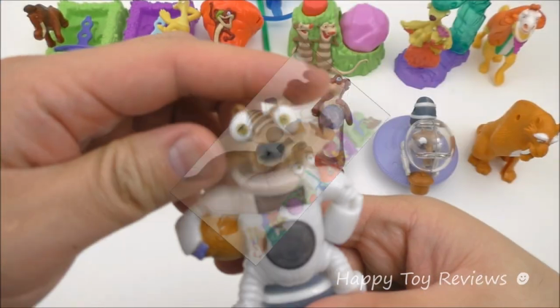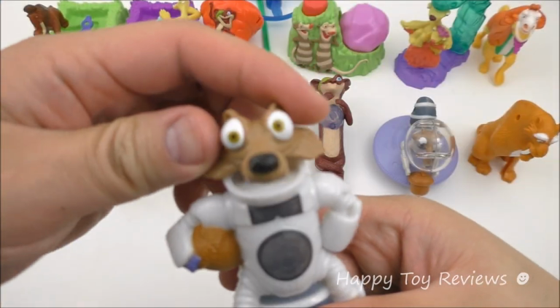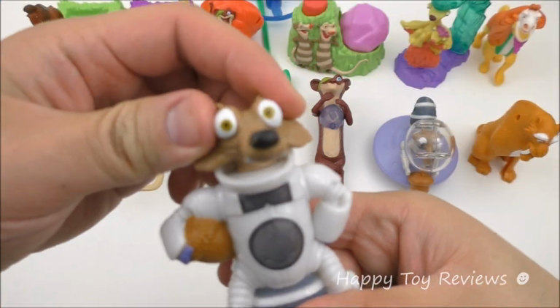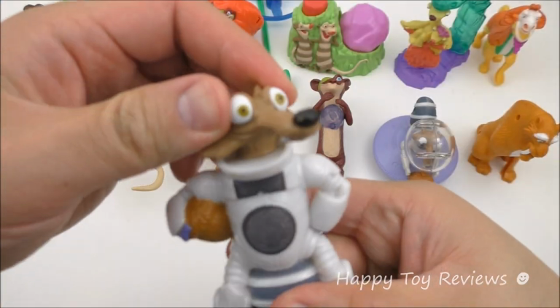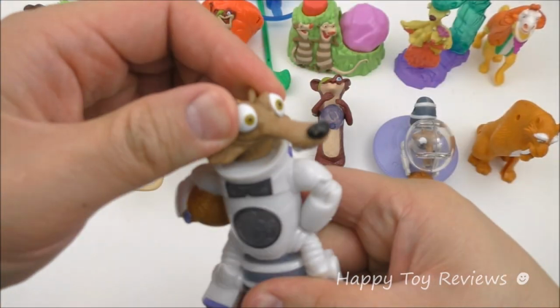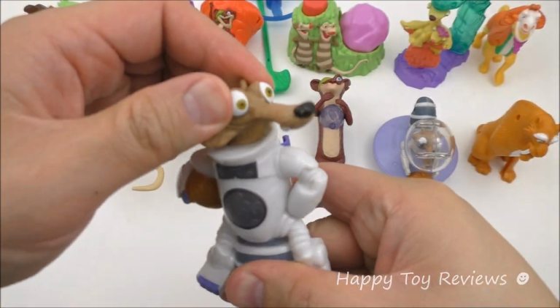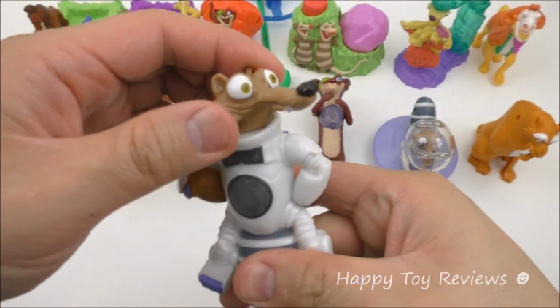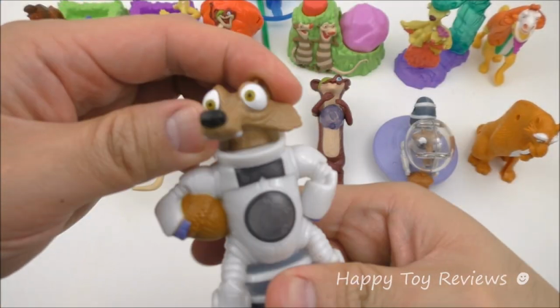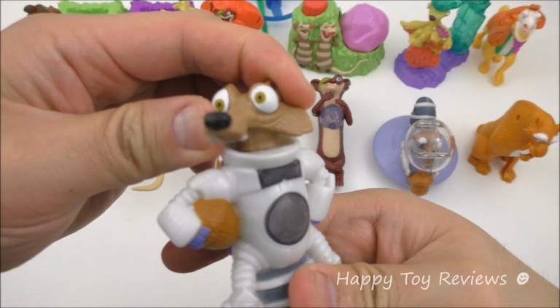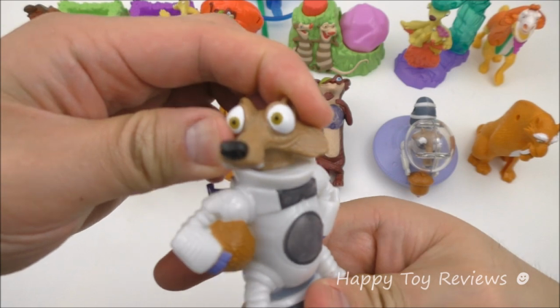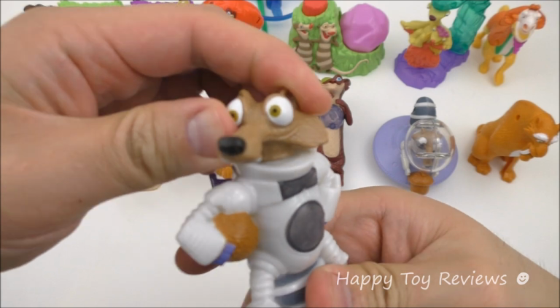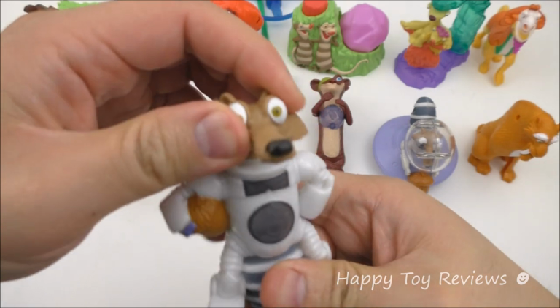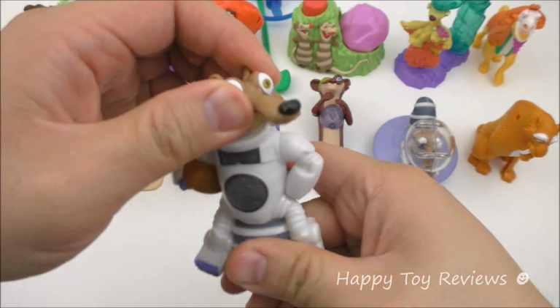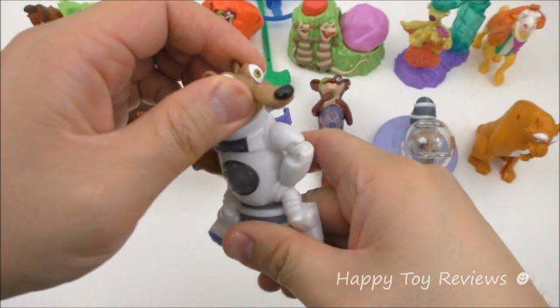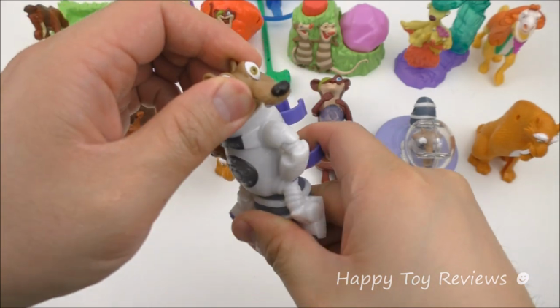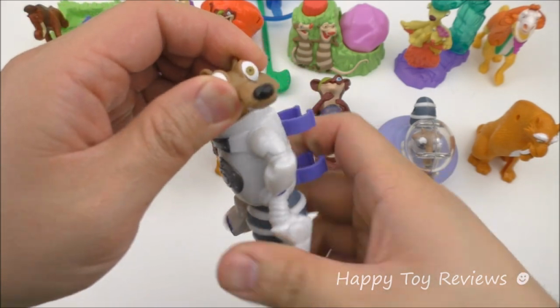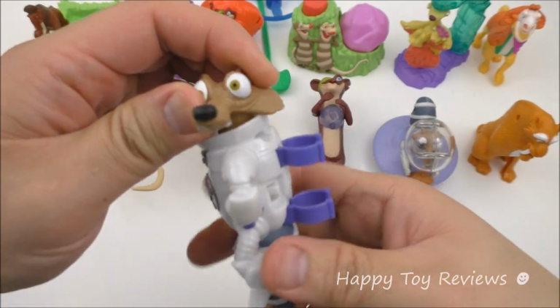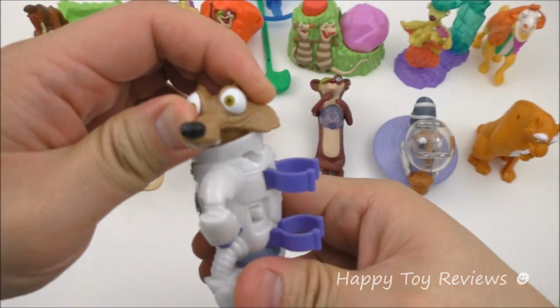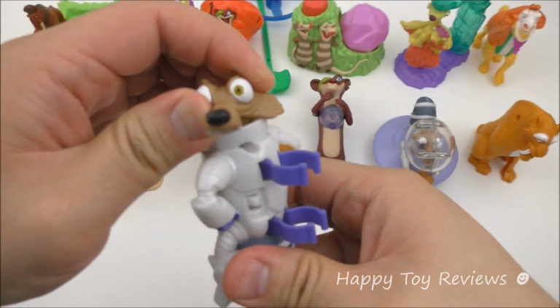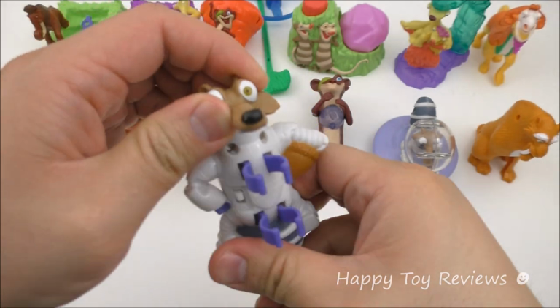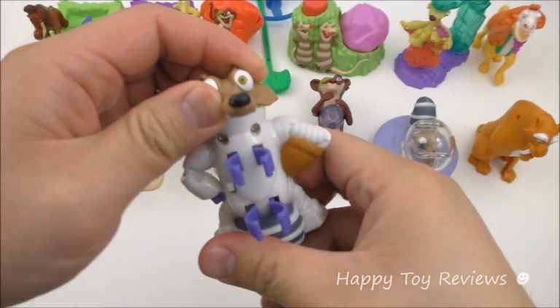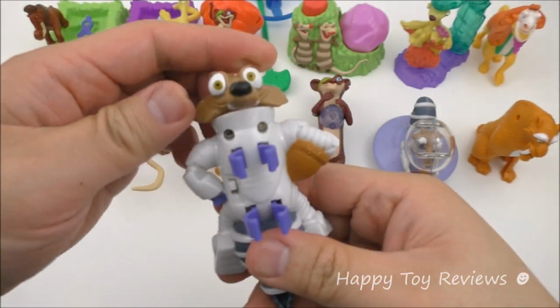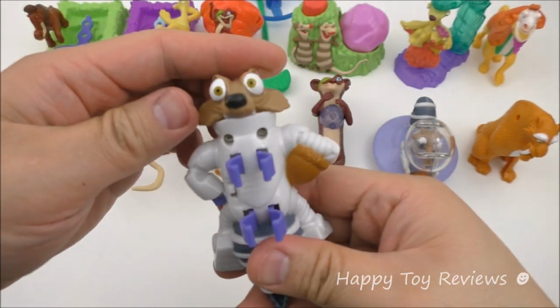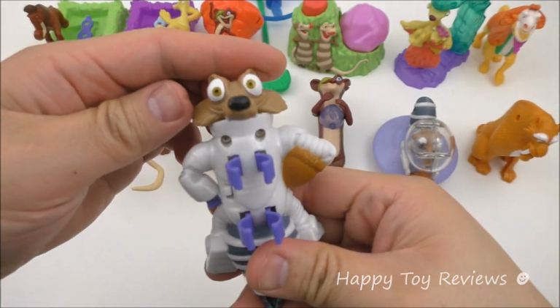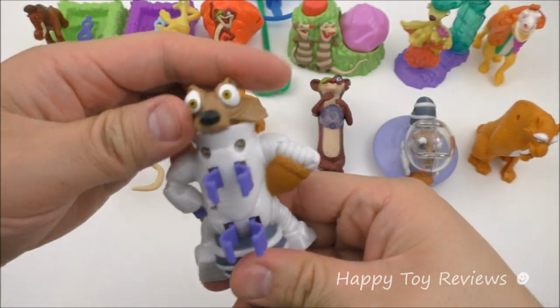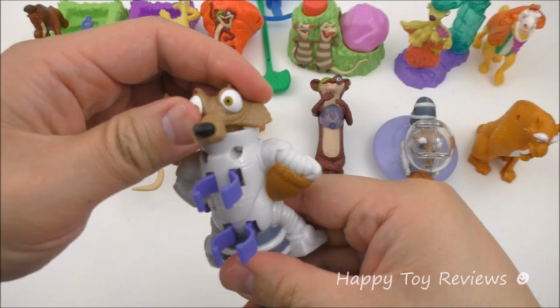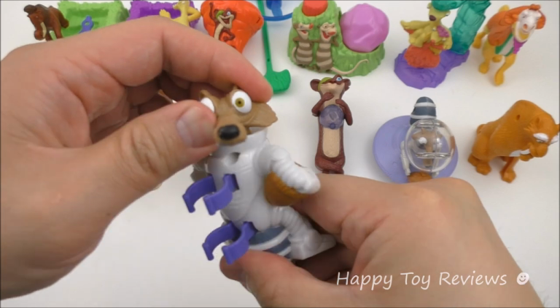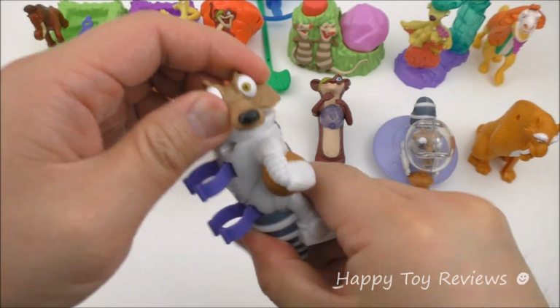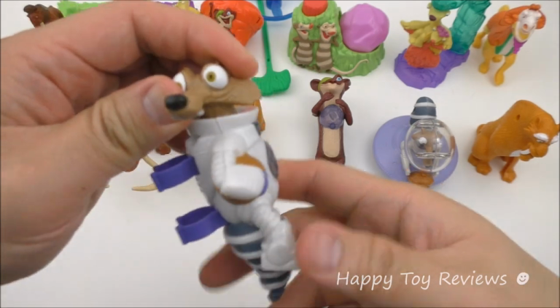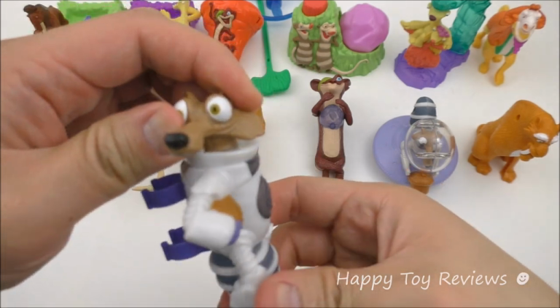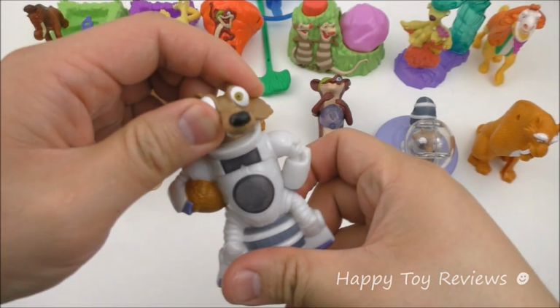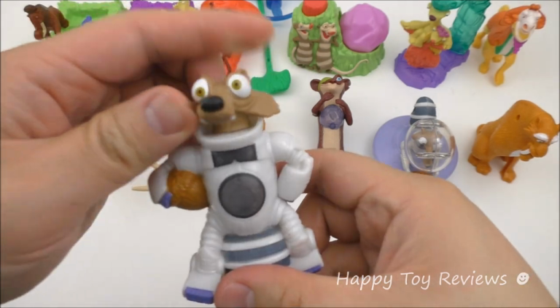He can actually rotate his head as well — it goes either side, all the way to the back, so it goes 360 degrees.